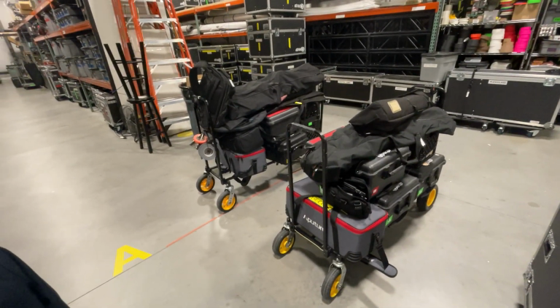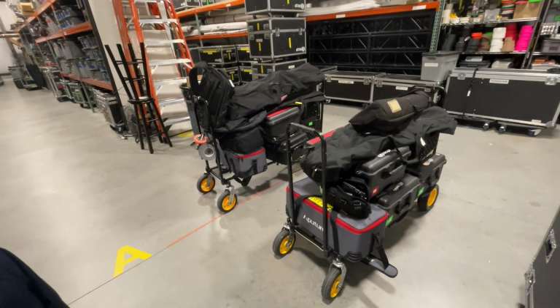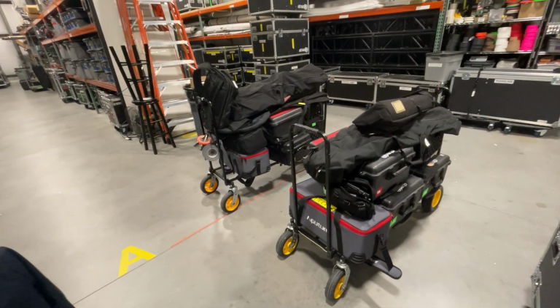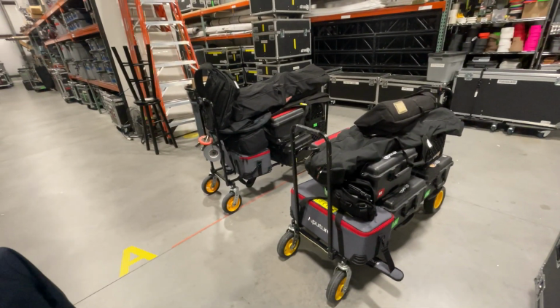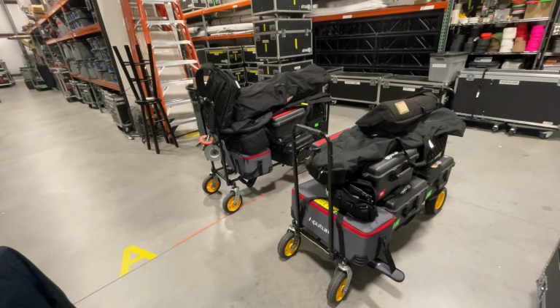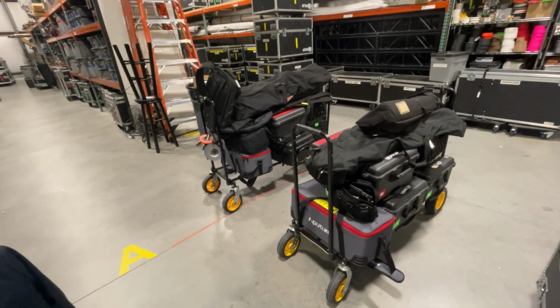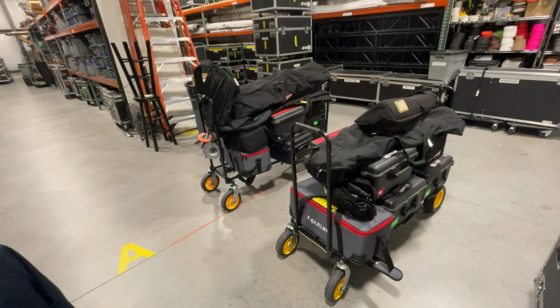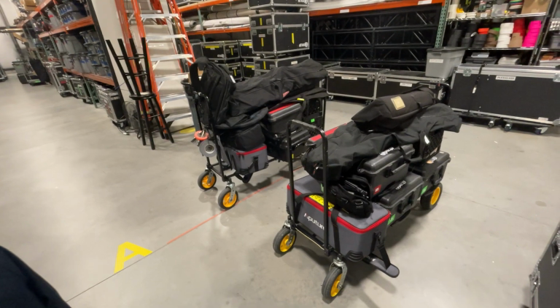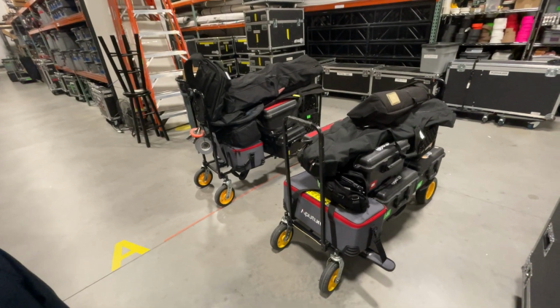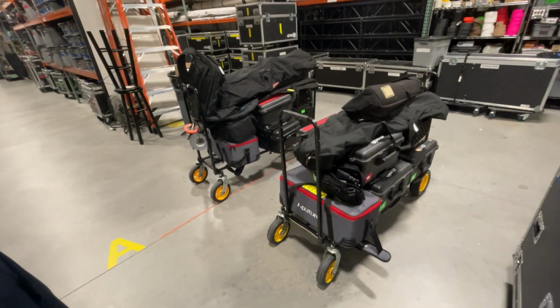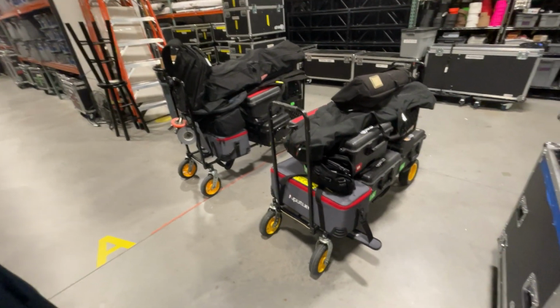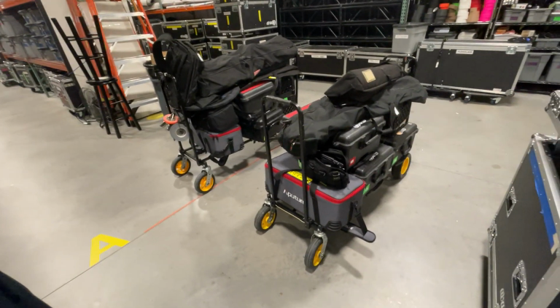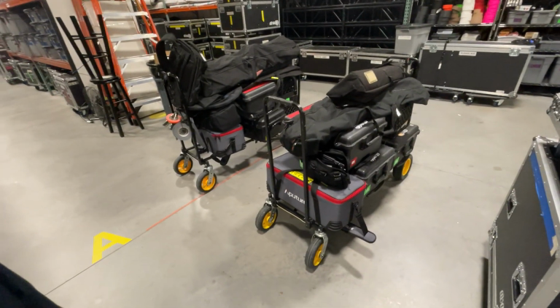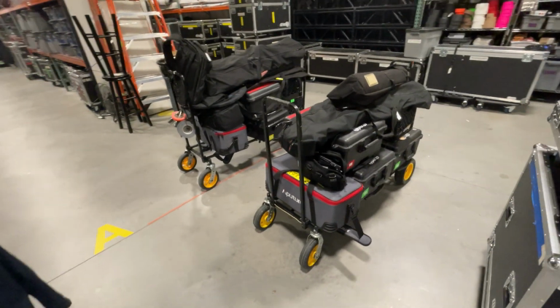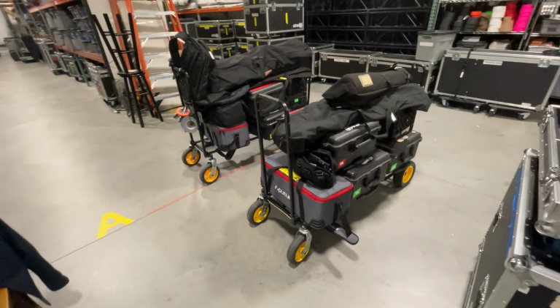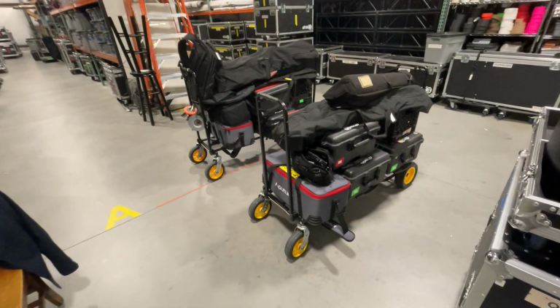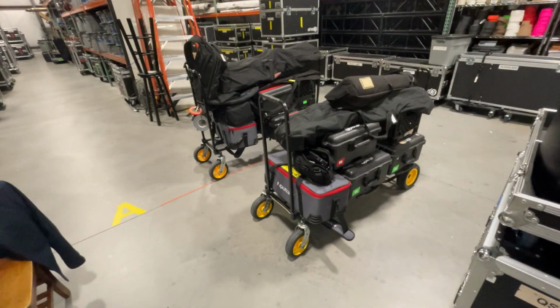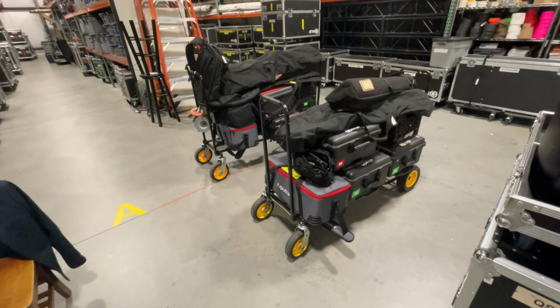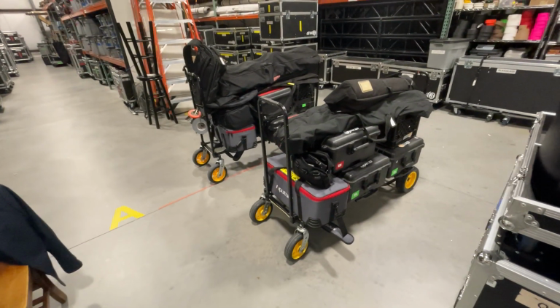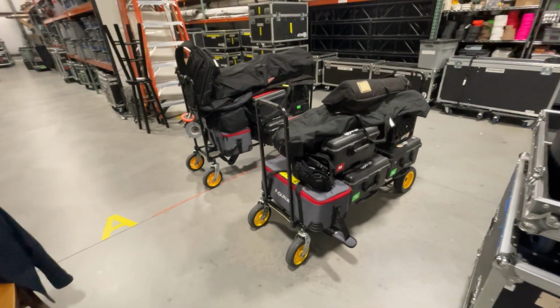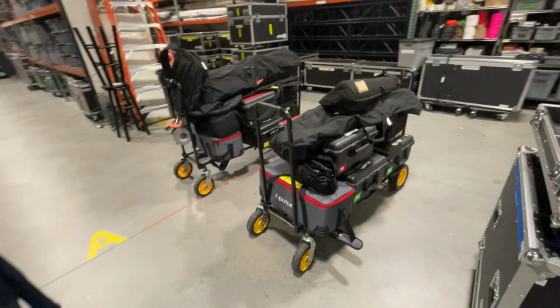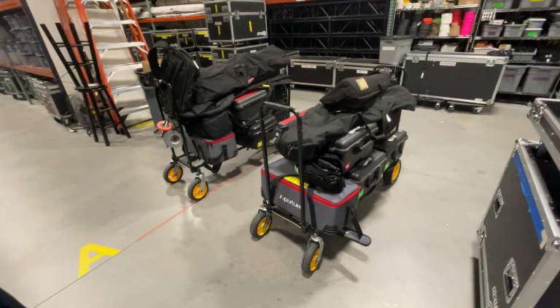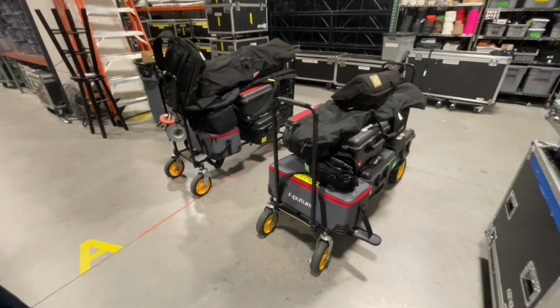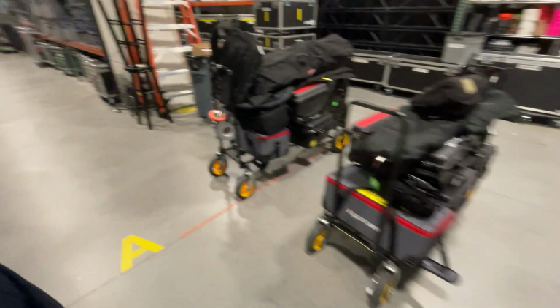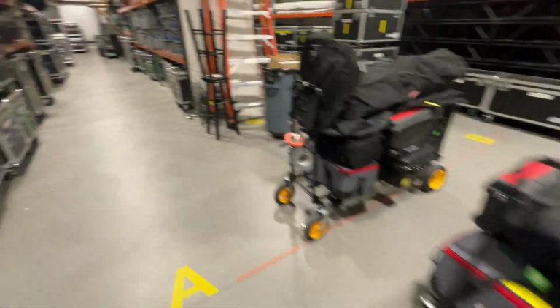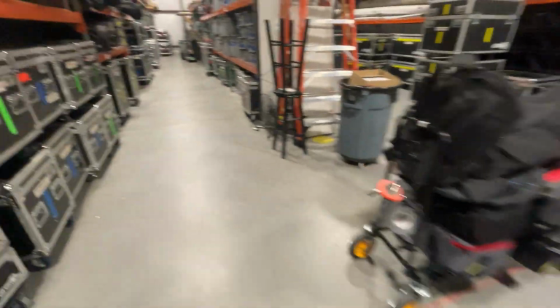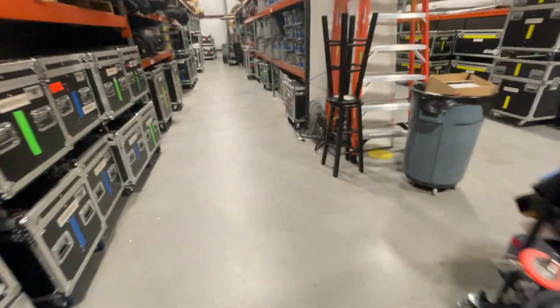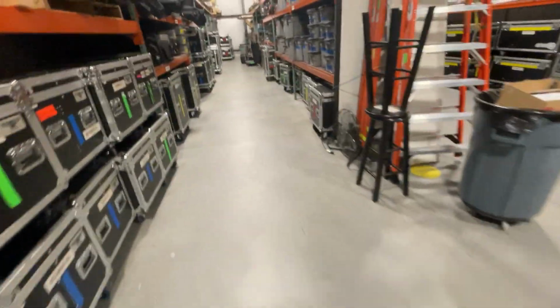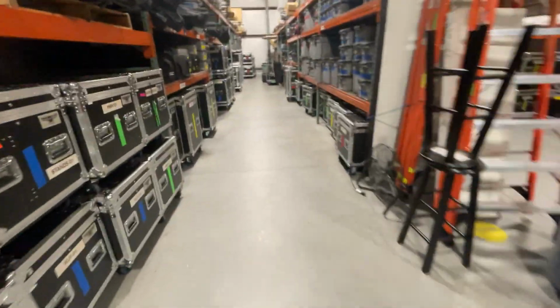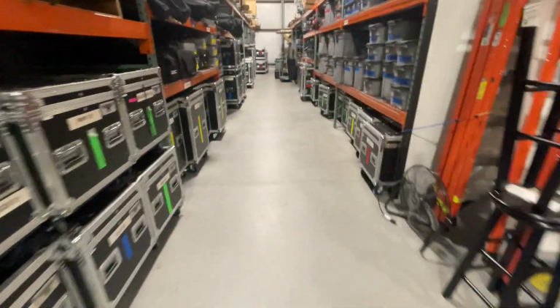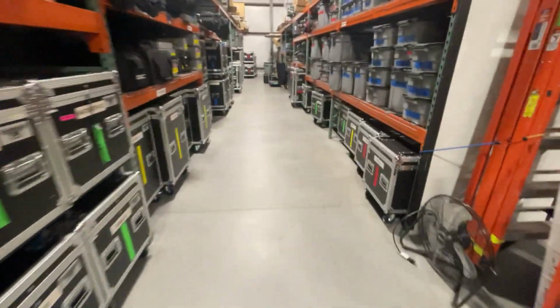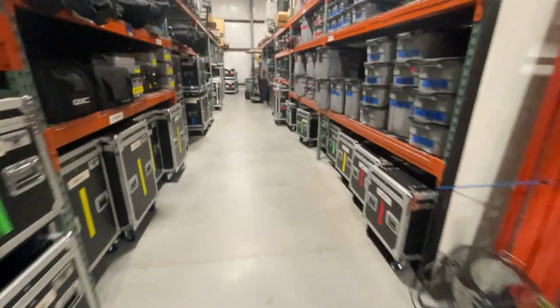We've completely changed how we're shooting video out in the field. Karen has put these together. I'll give you kind of a closer look. We have two here and then we have another one down here.